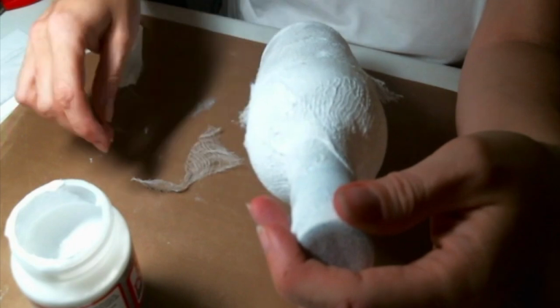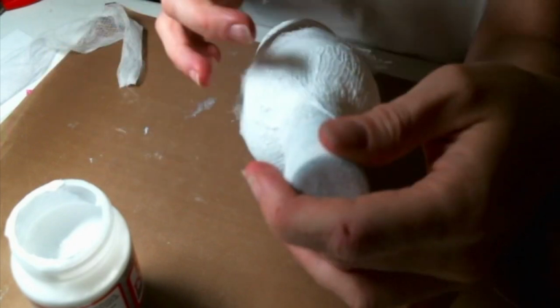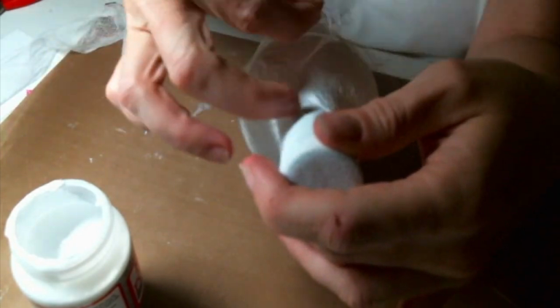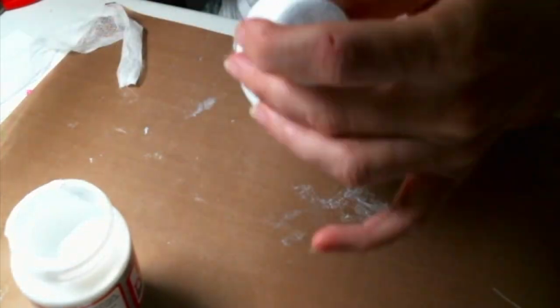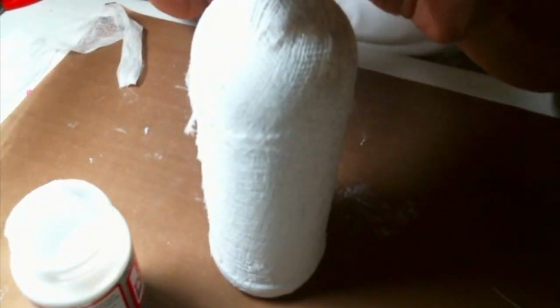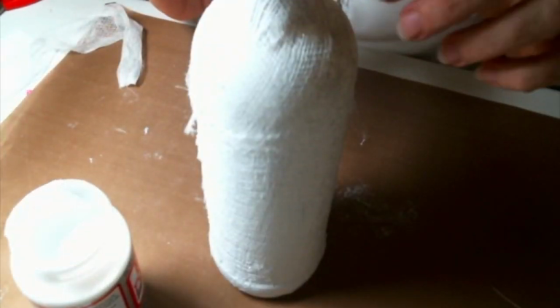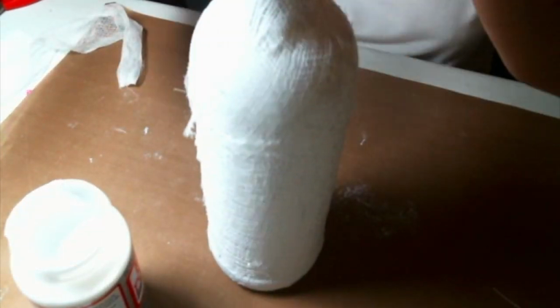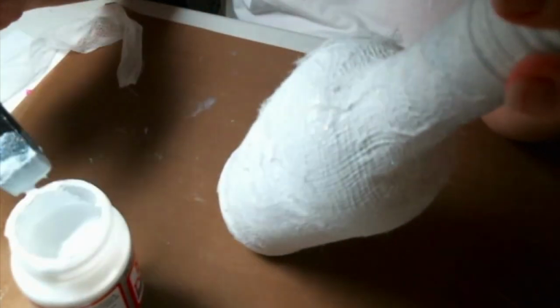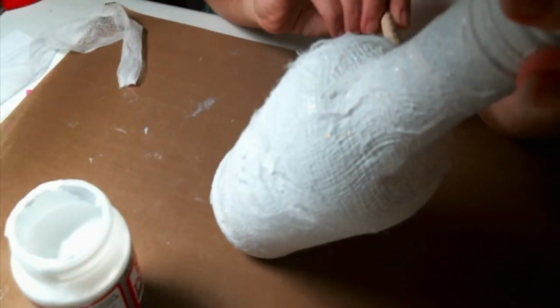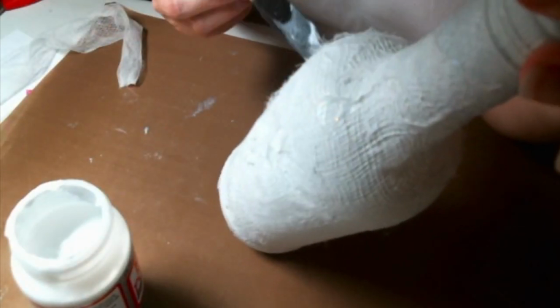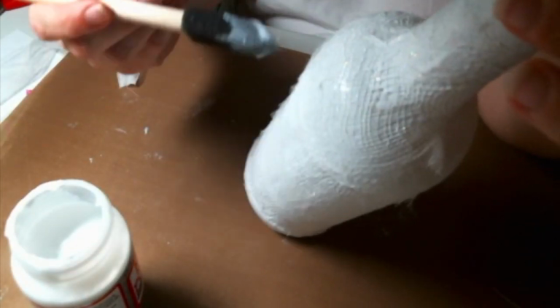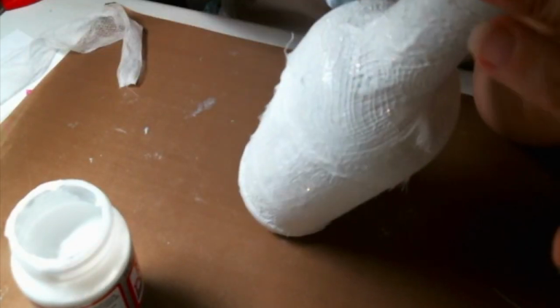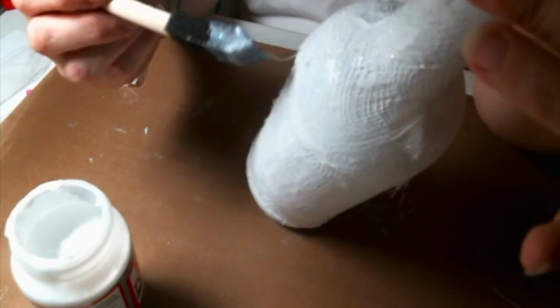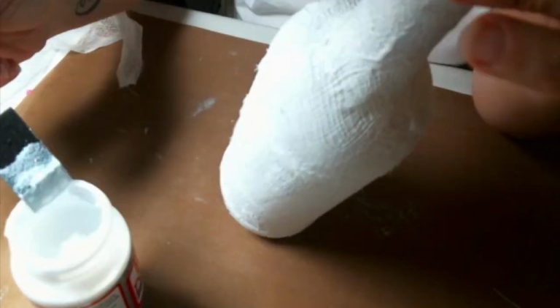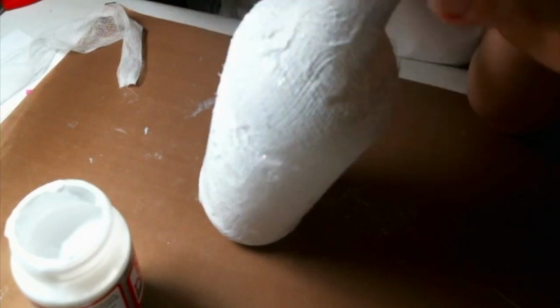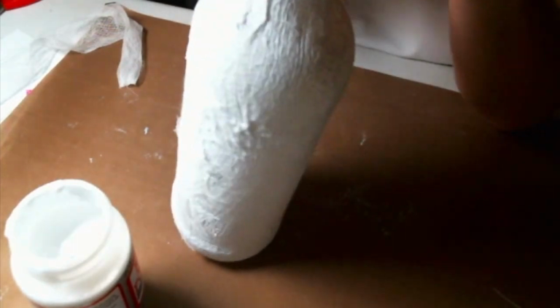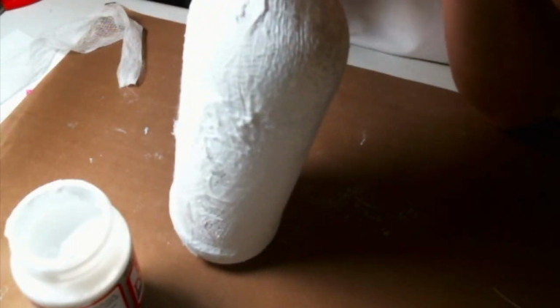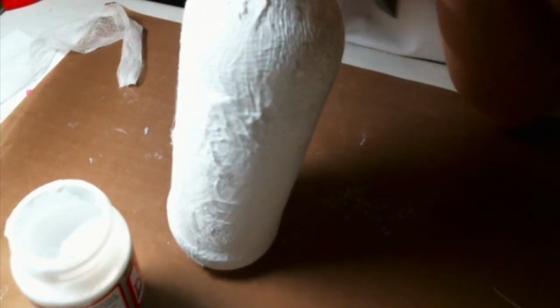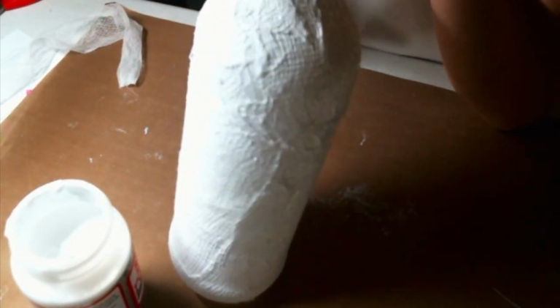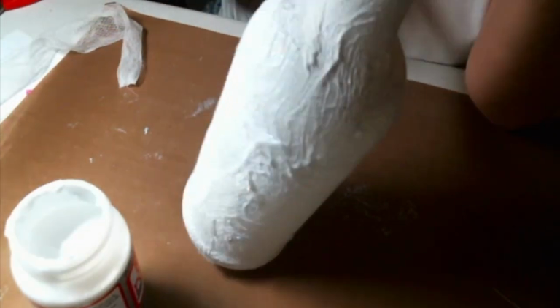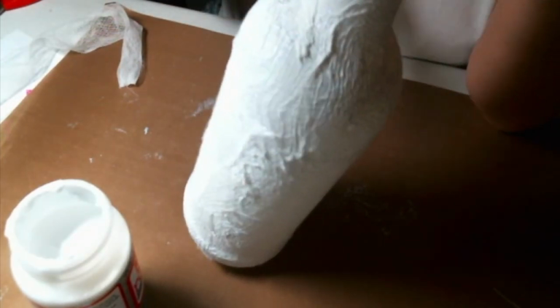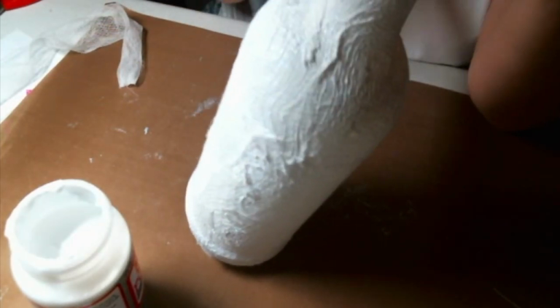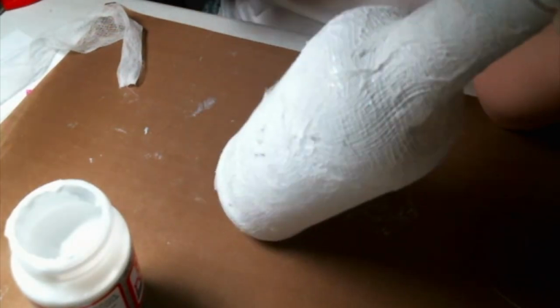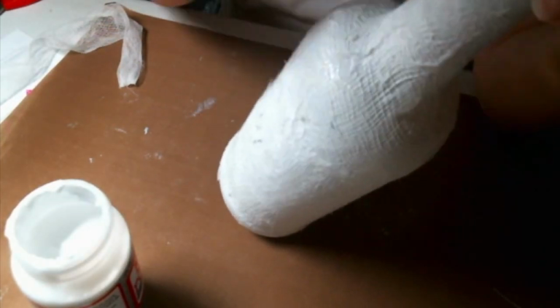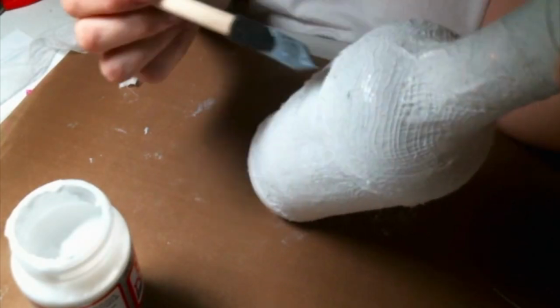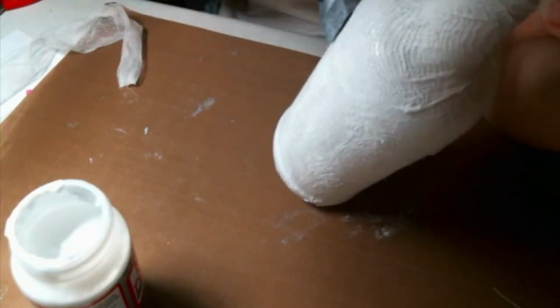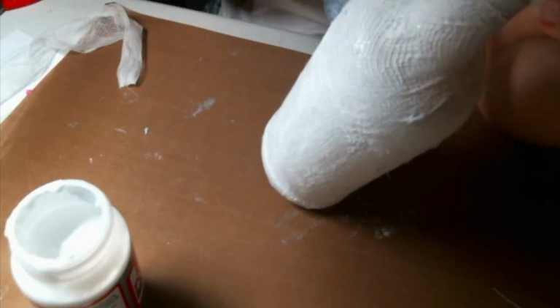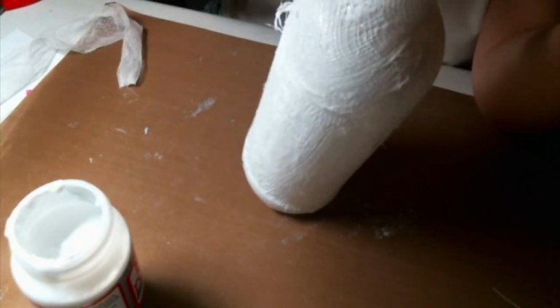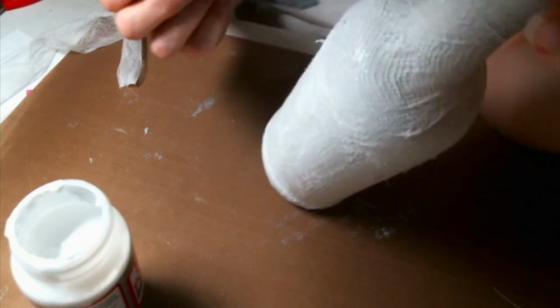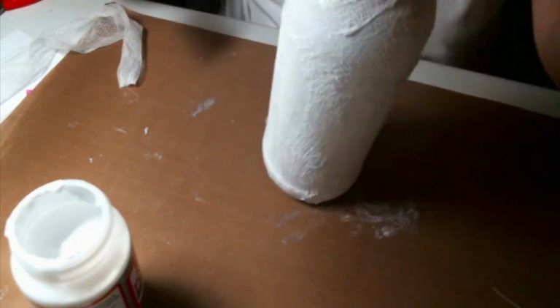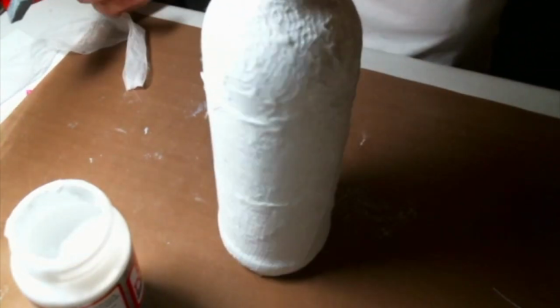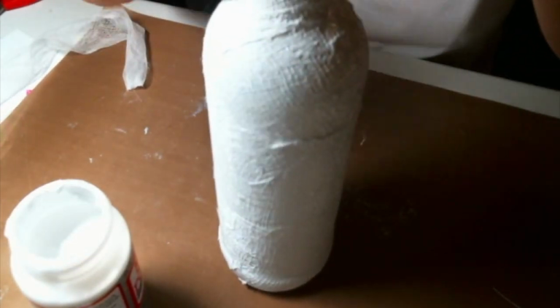Instead of just waiting for it to dry — because I'm very impatient — I go ahead and dry it with my heat gun. Otherwise I would have had to wait till the next day, and I just couldn't do it.